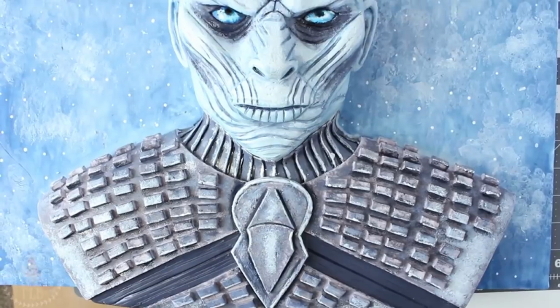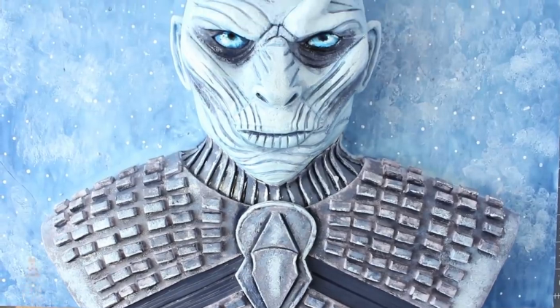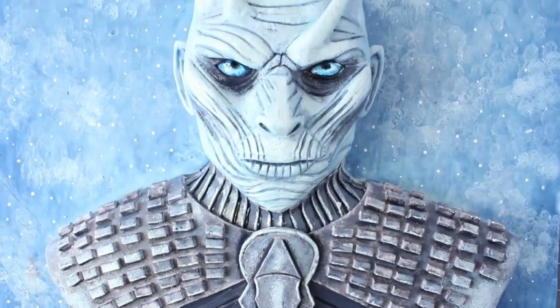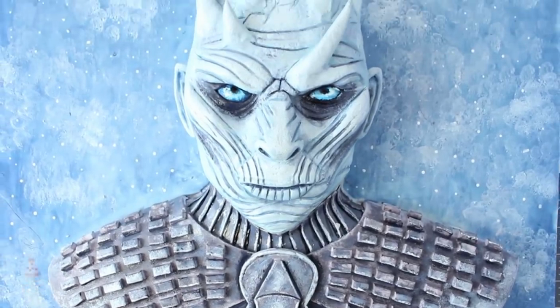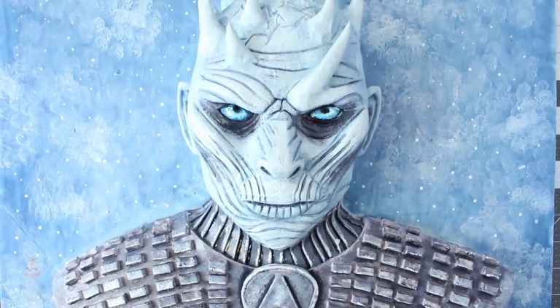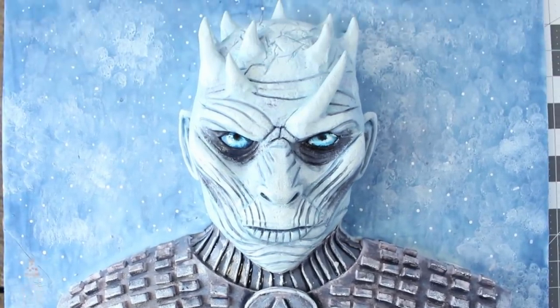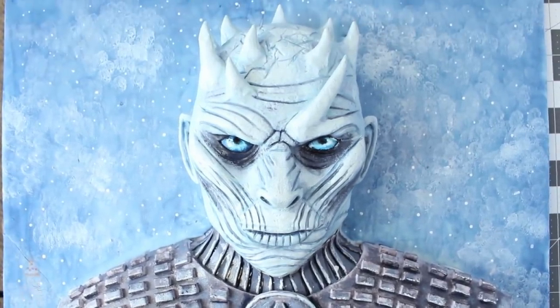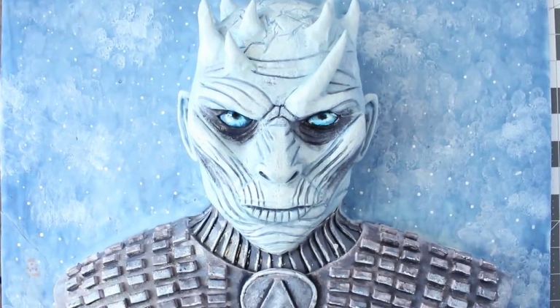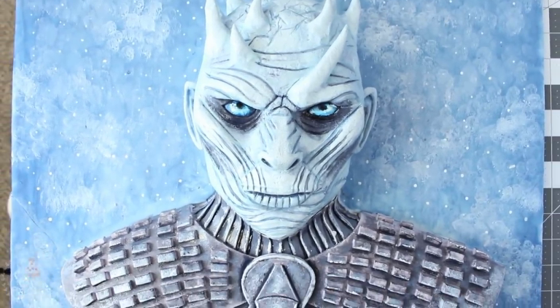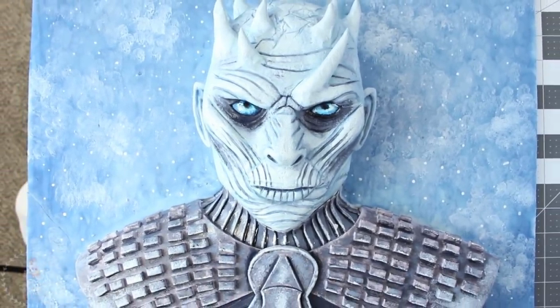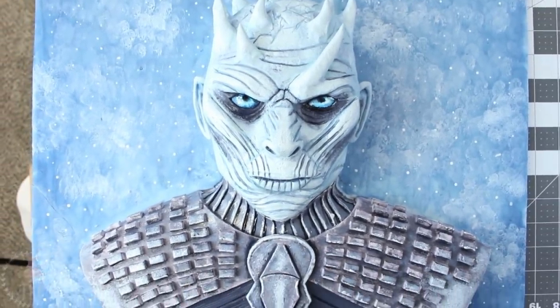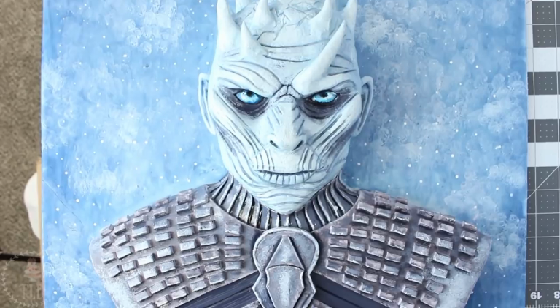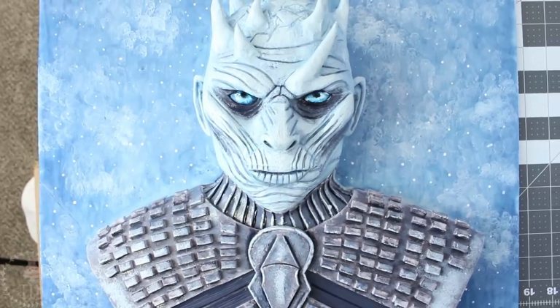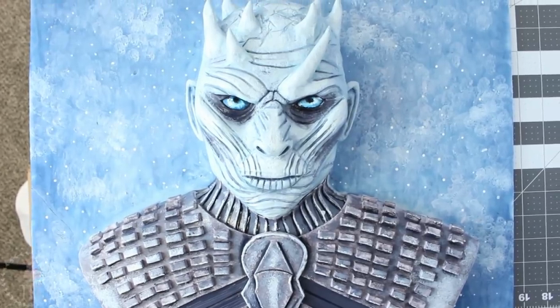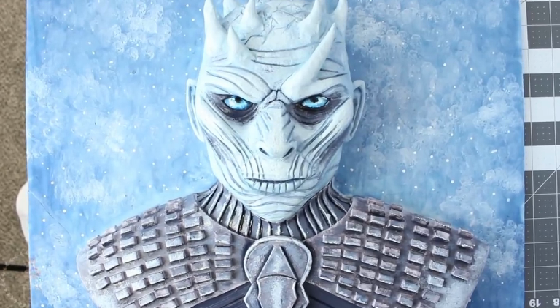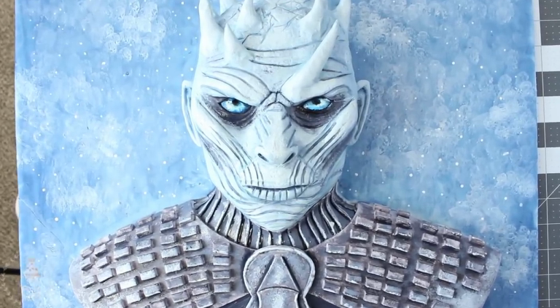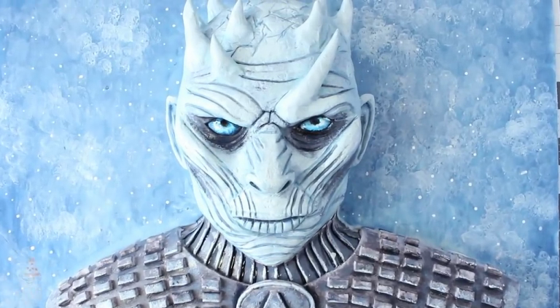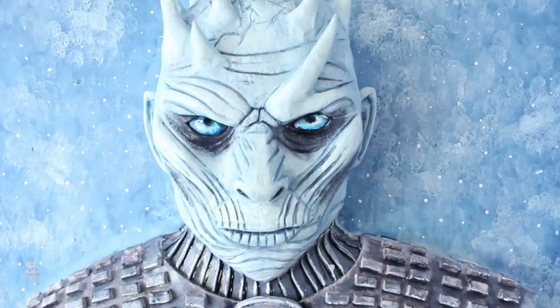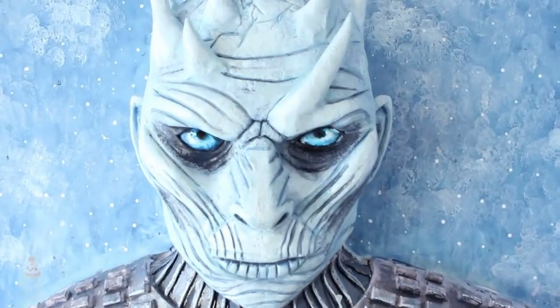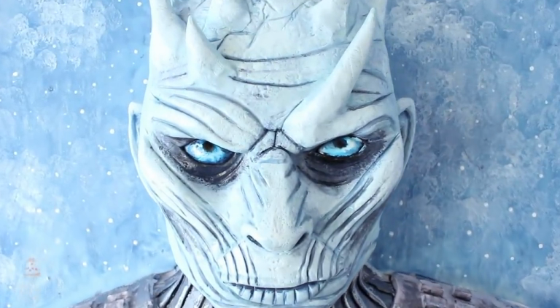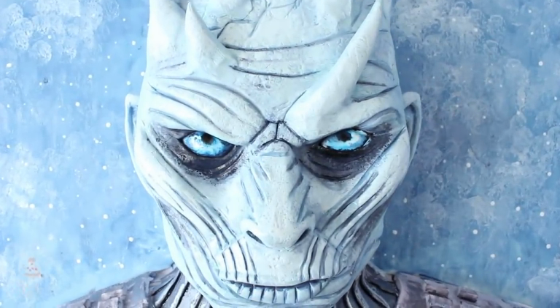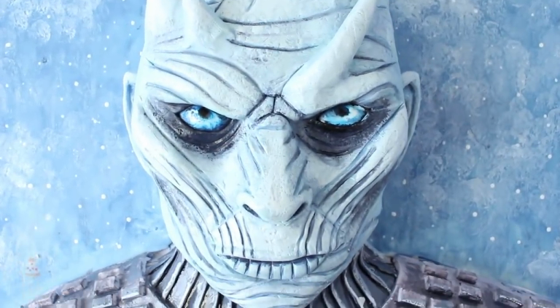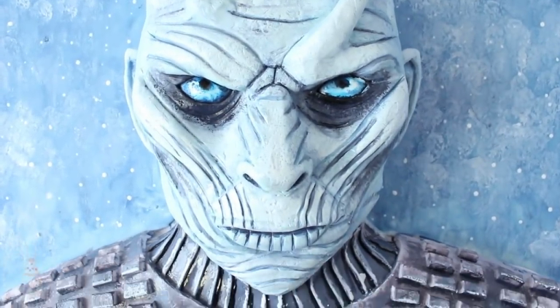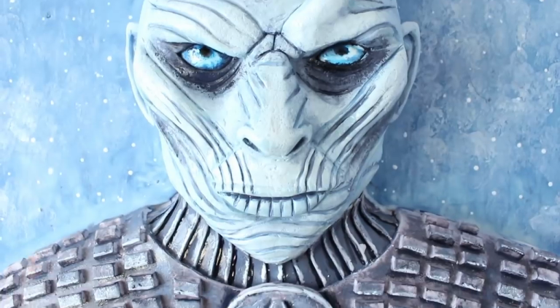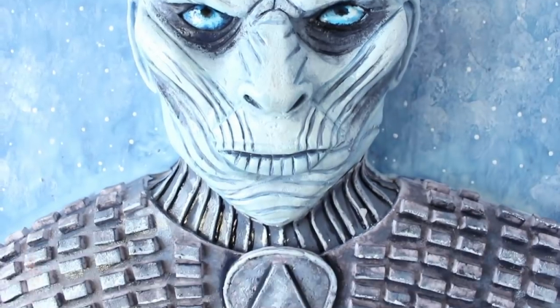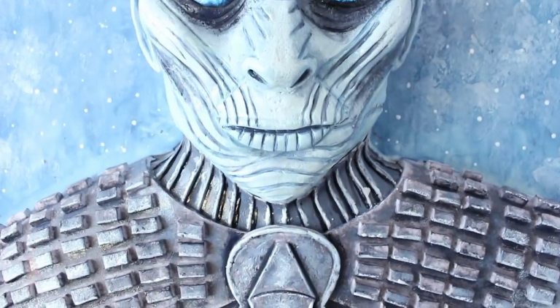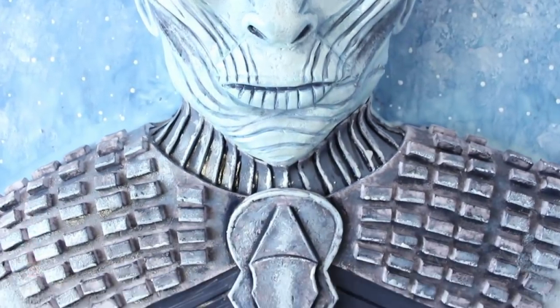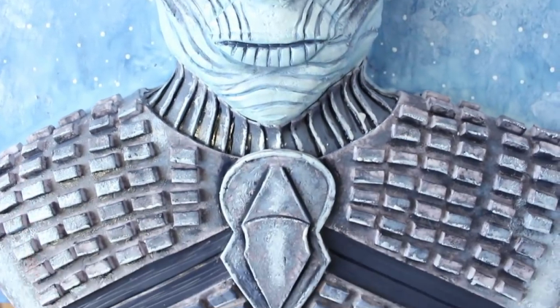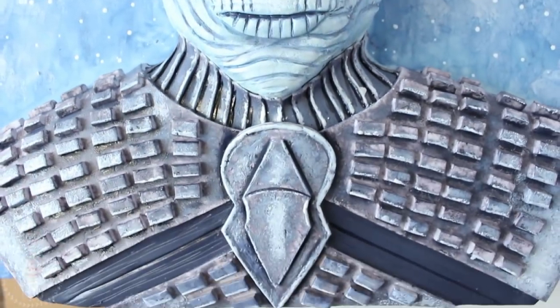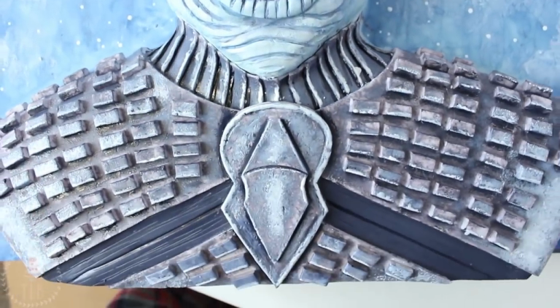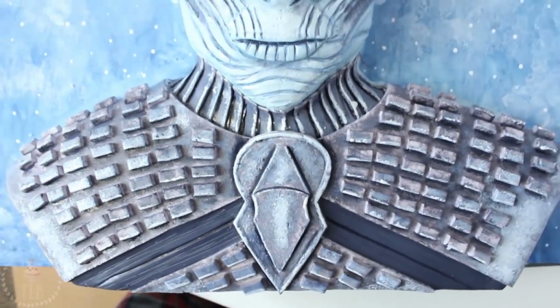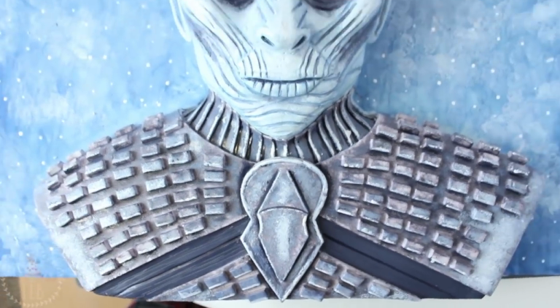I did not want to make this cake. It's a little more detailed and intense than I'm used to, but I was challenged to try so I did my very best and I hope you guys enjoy it. Don't forget to subscribe and give it a thumbs up if you like it.